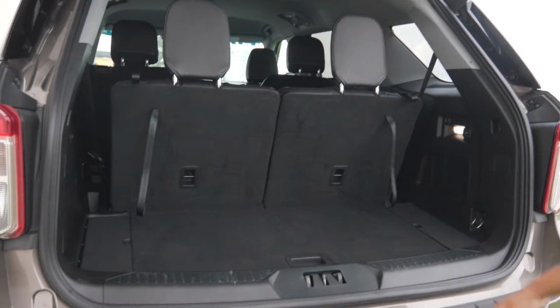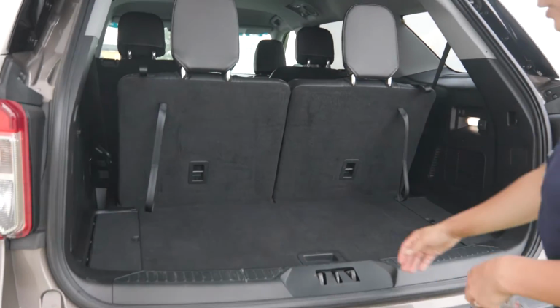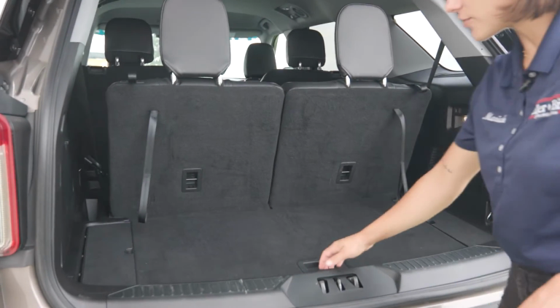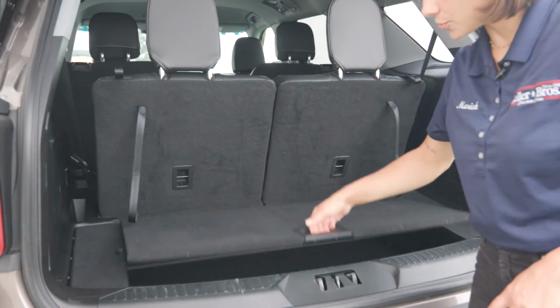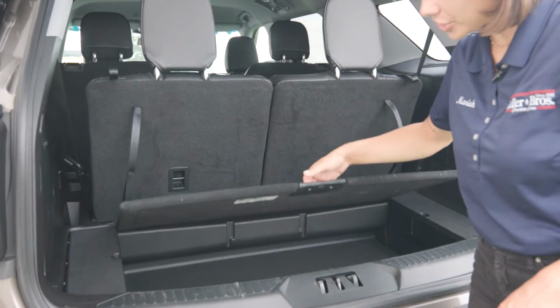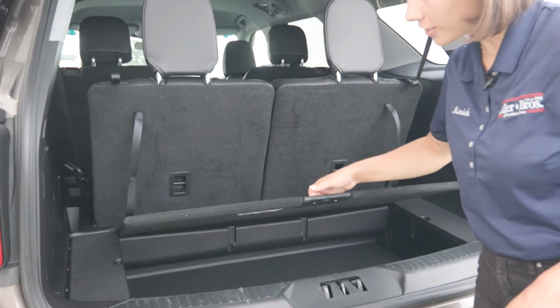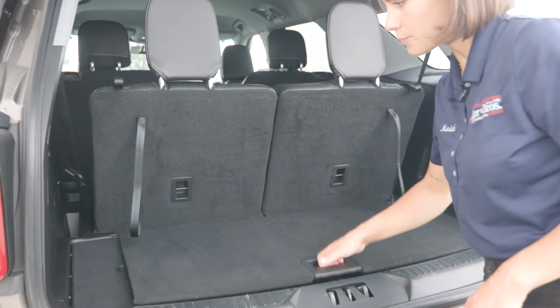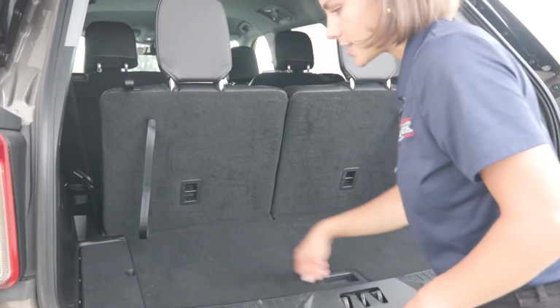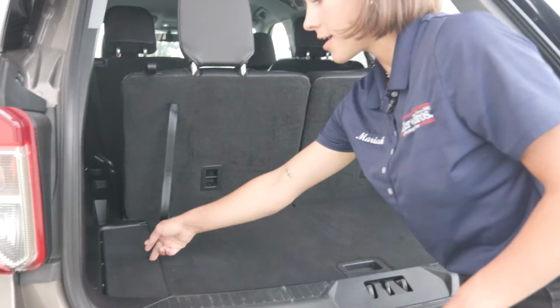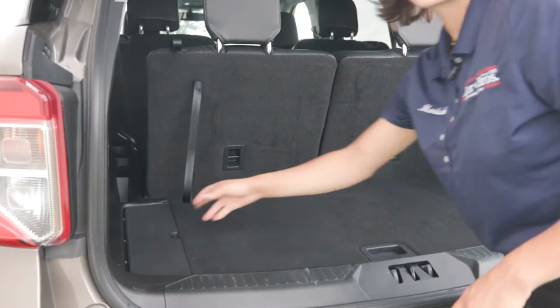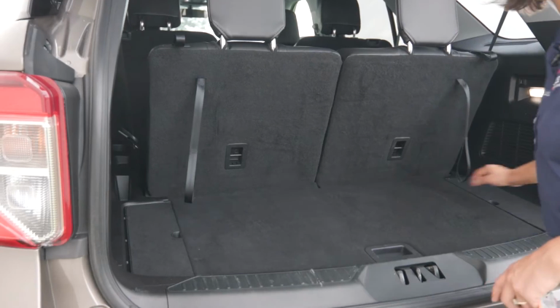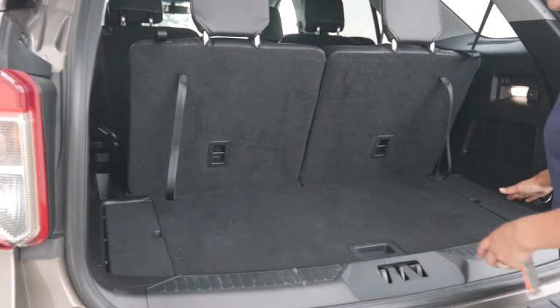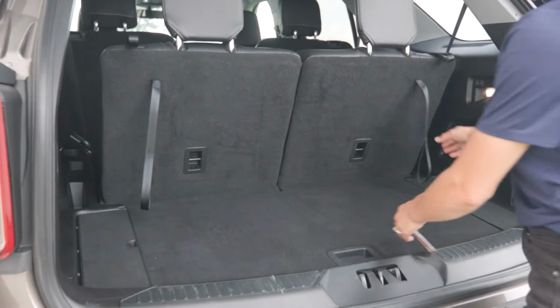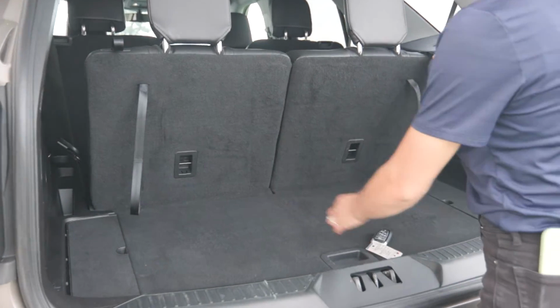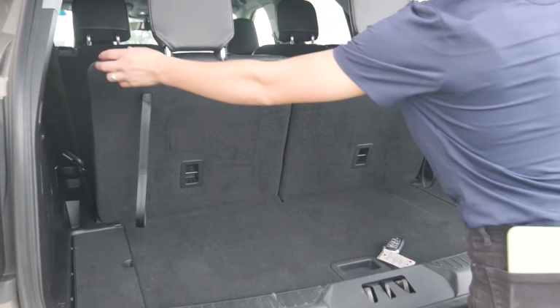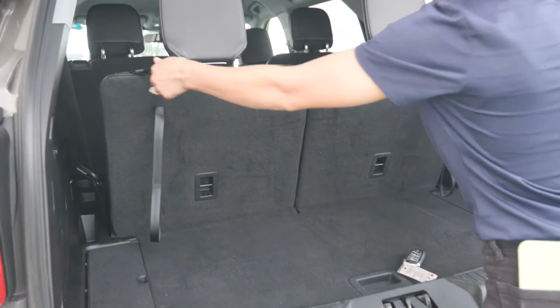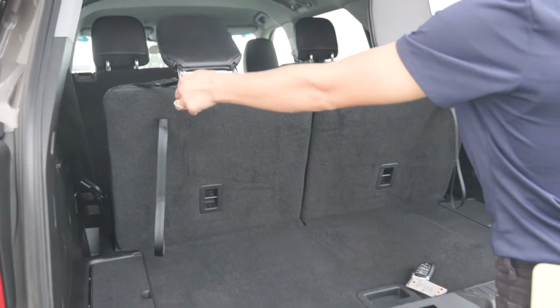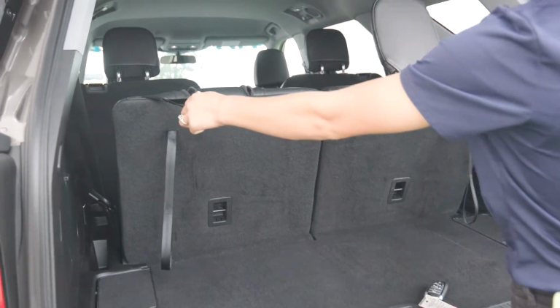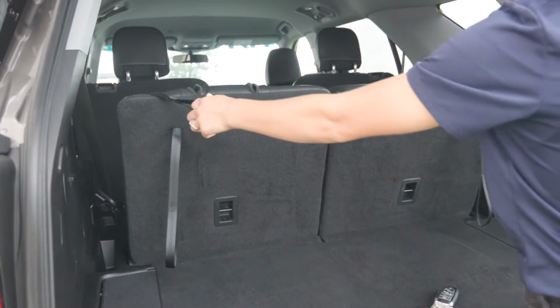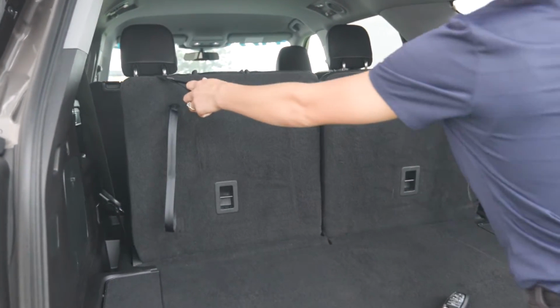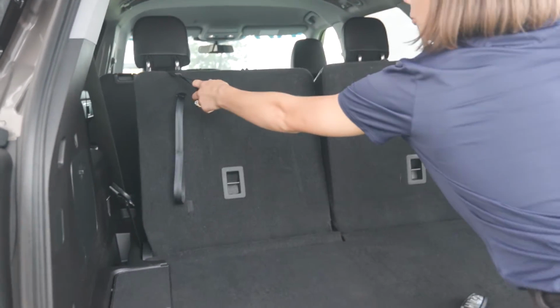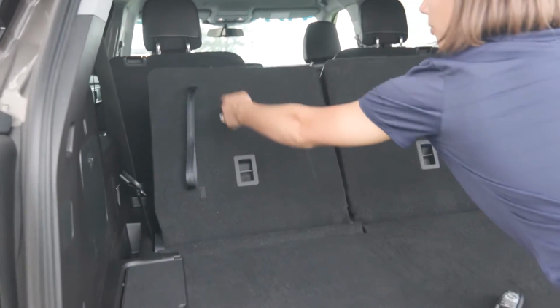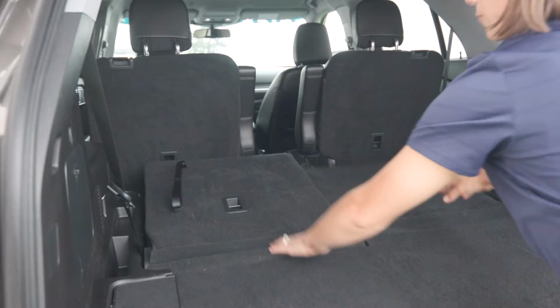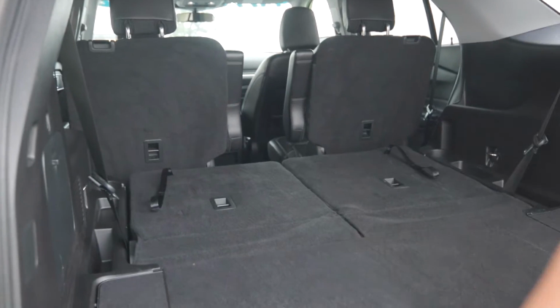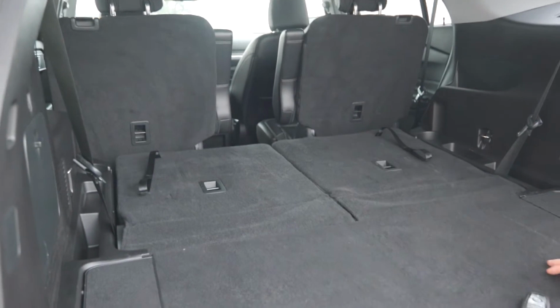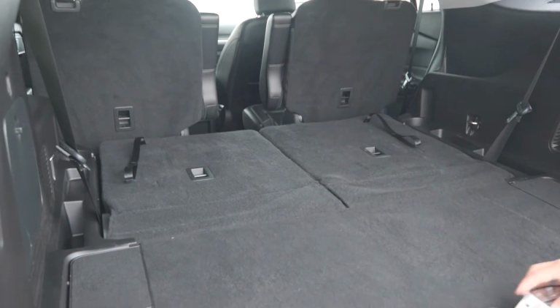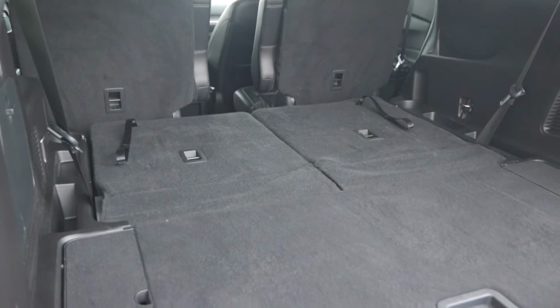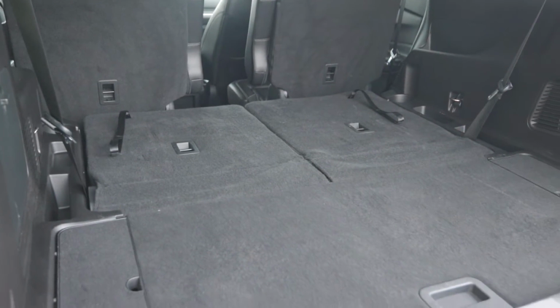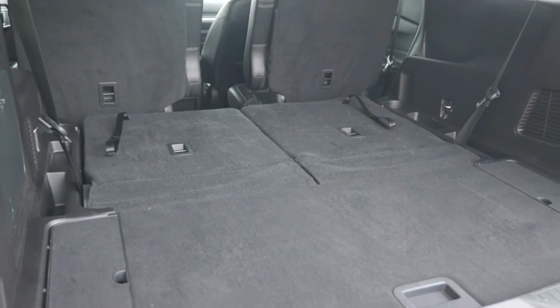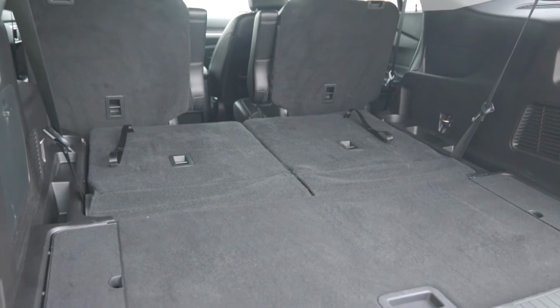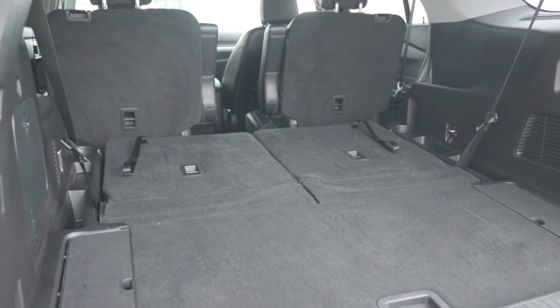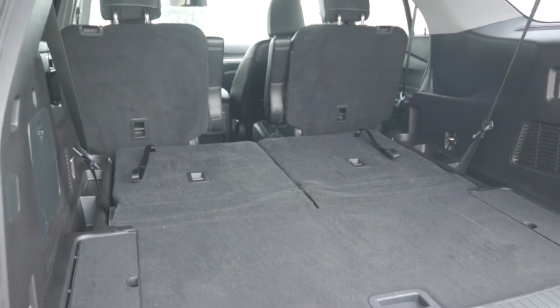Back here you have cubby storage, and a big space there, as well as the side pockets. And then if you pull these two handles on the side, your third row seat folds flat forward, and then you can also fold the second row seats down.